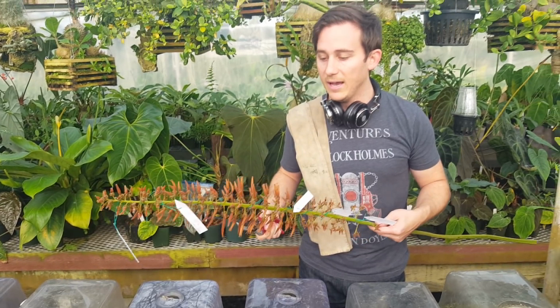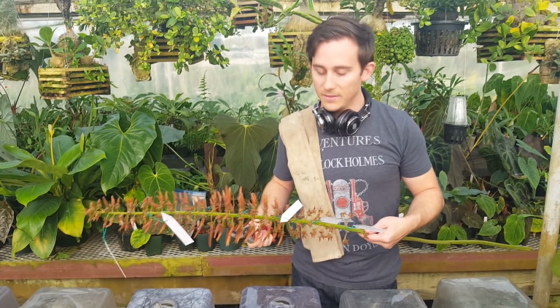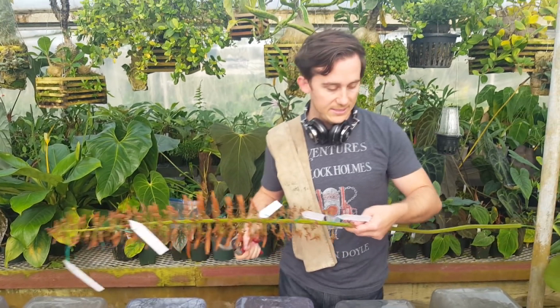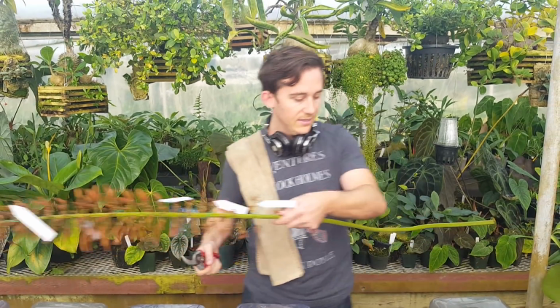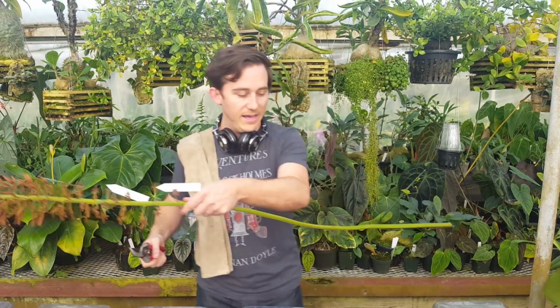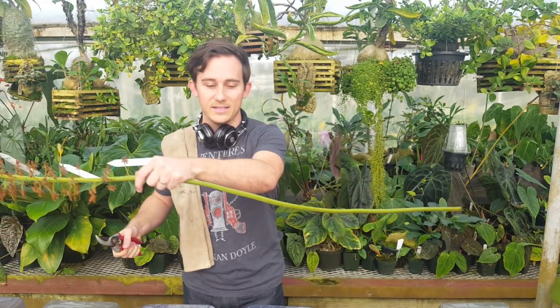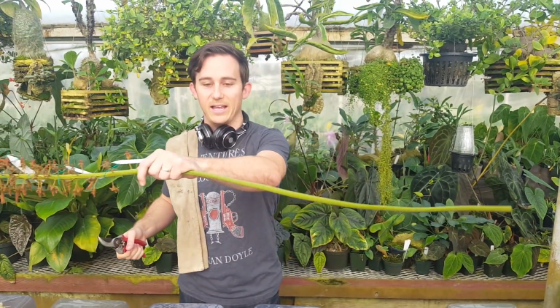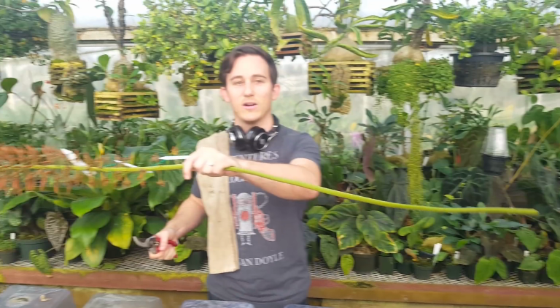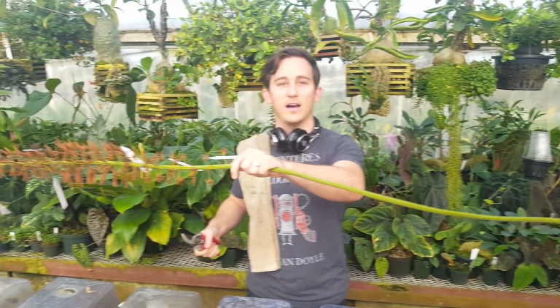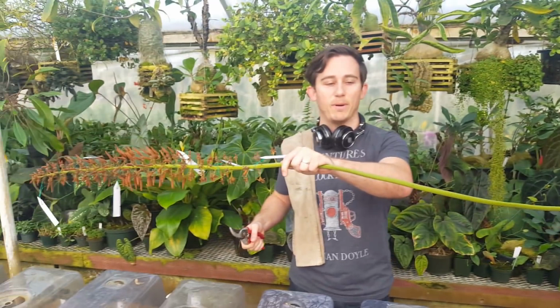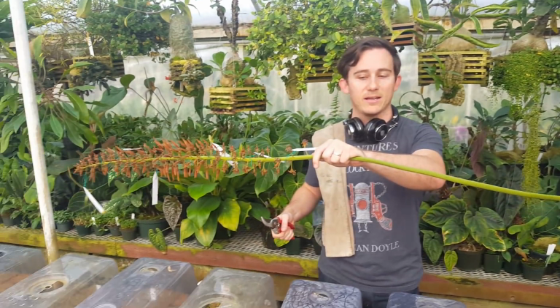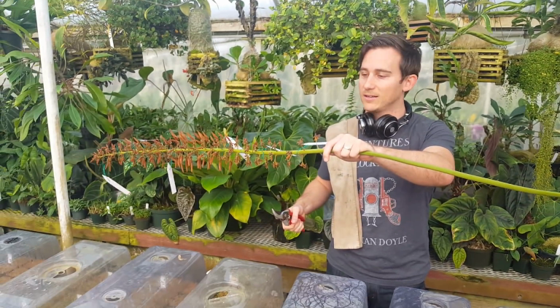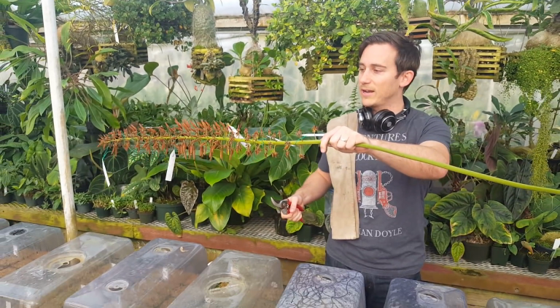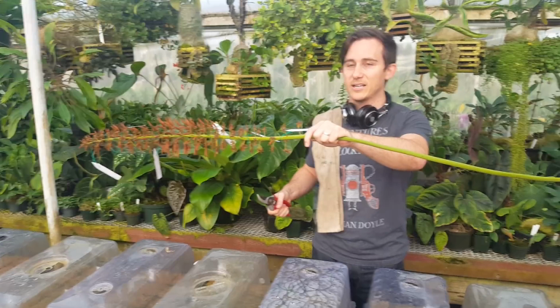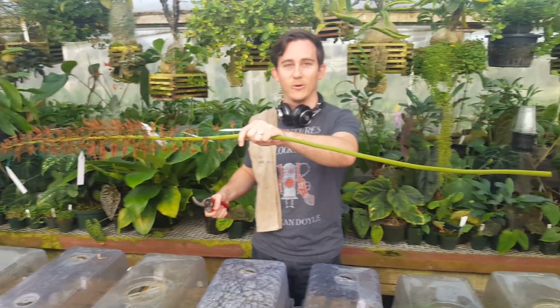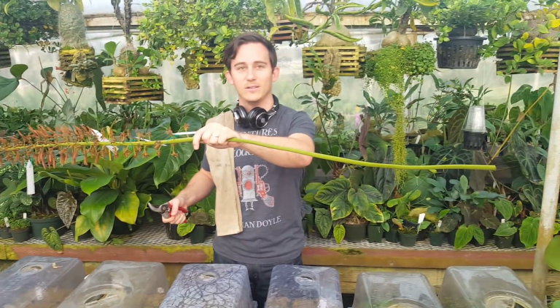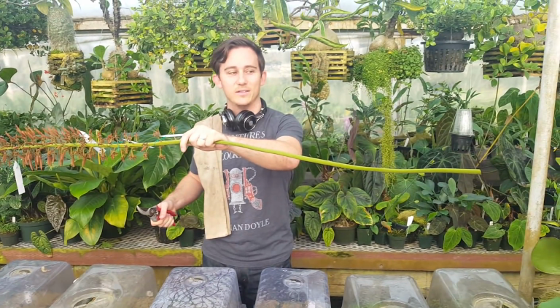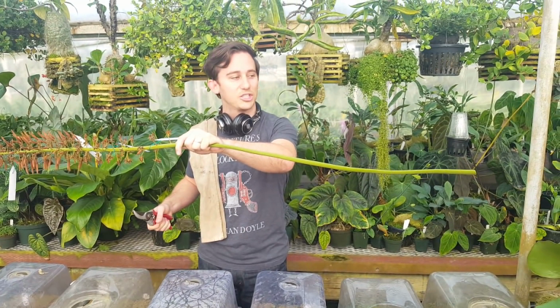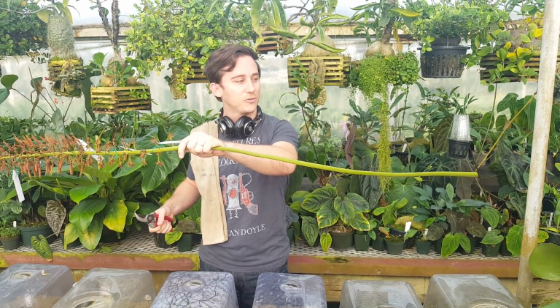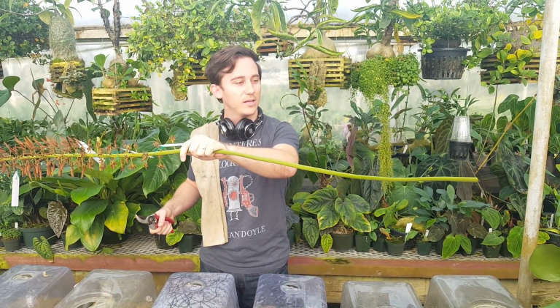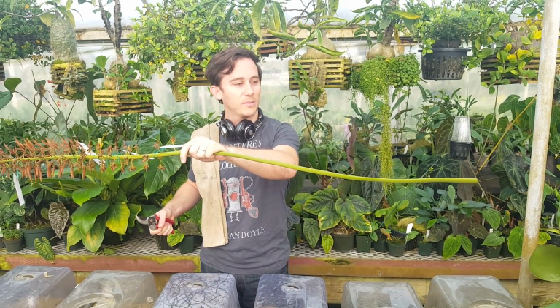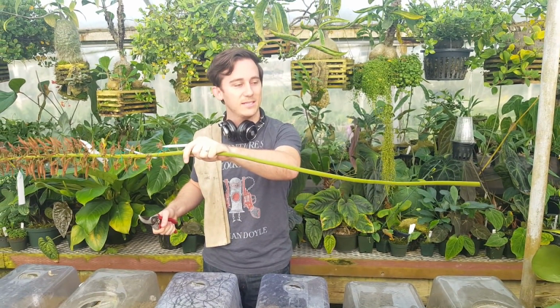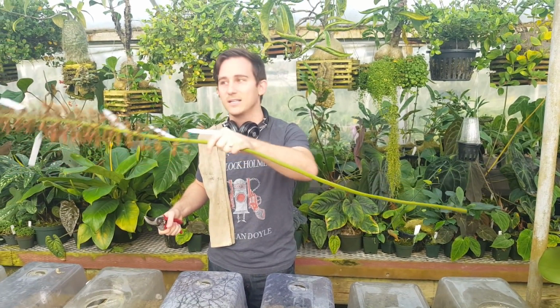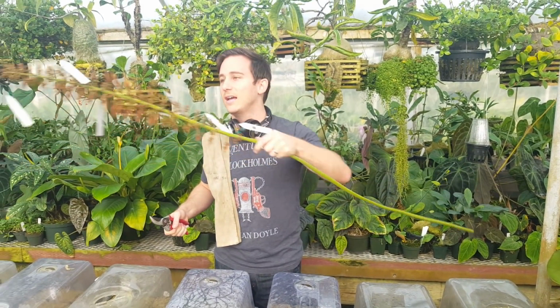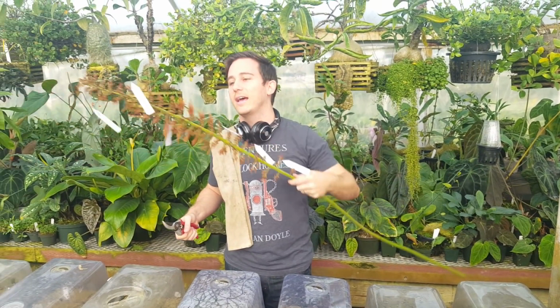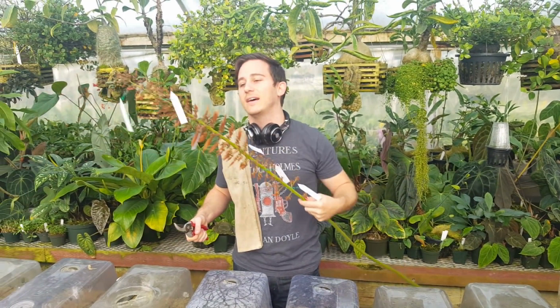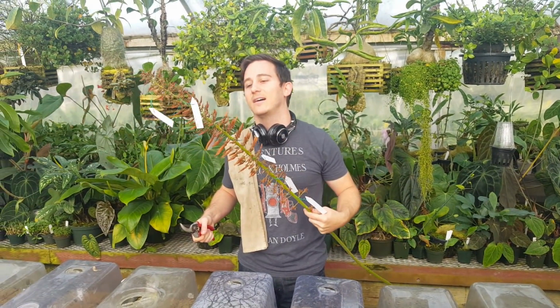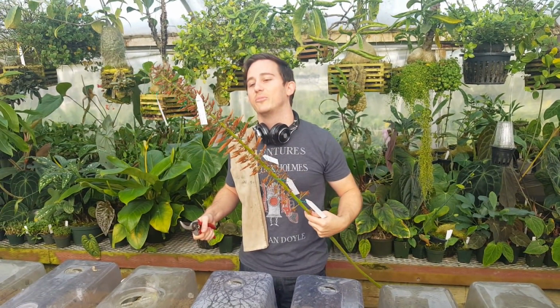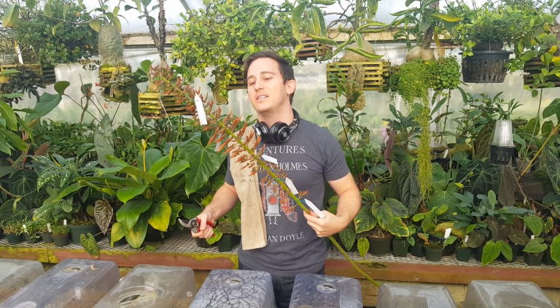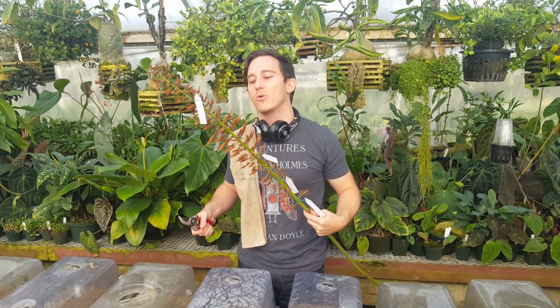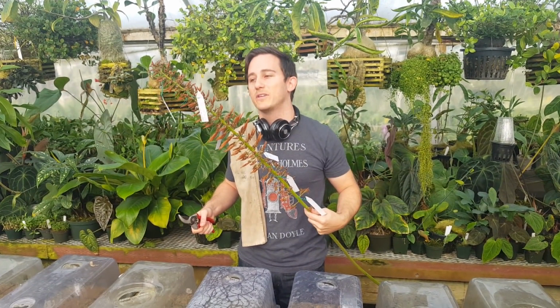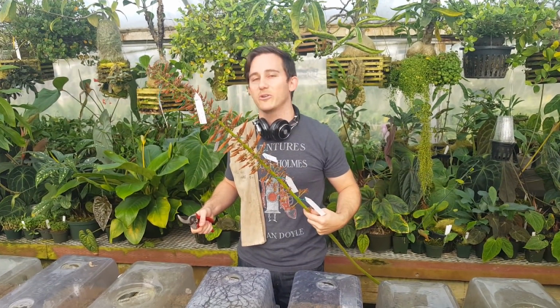That is a Truncata spike ready to go. This is Josh from Predatory Plants and you'll be seeing more of this soon.